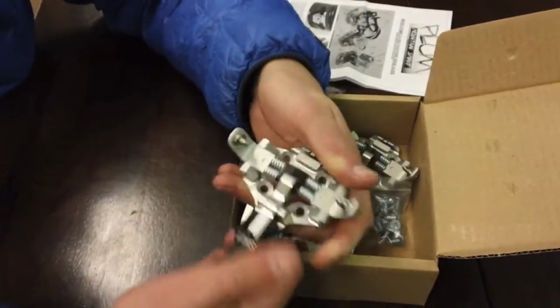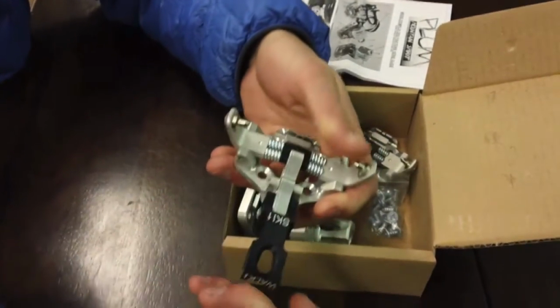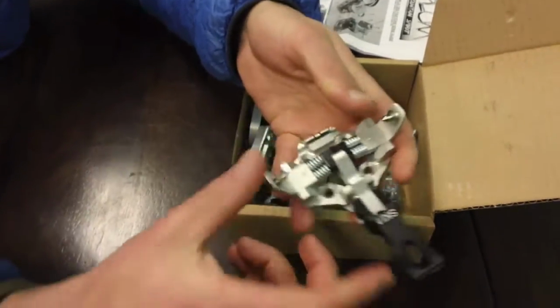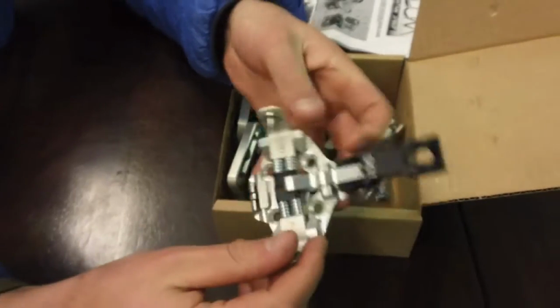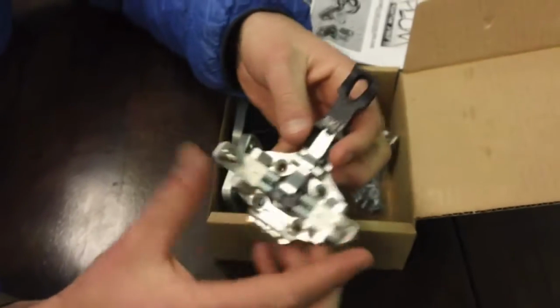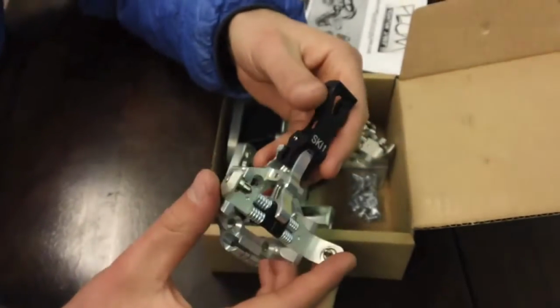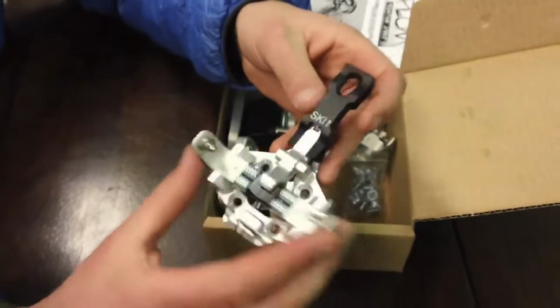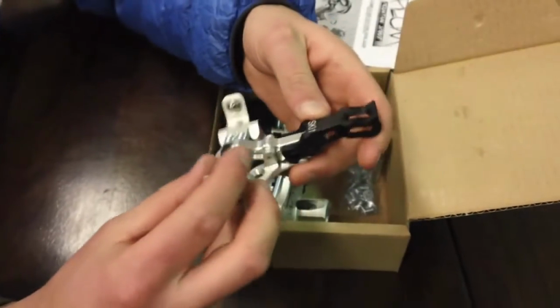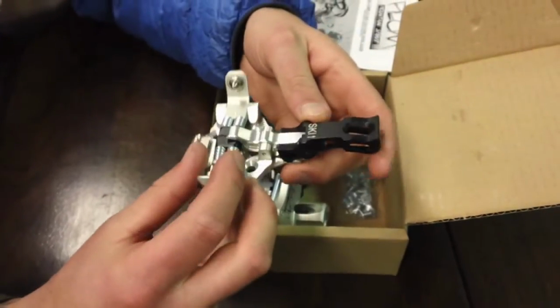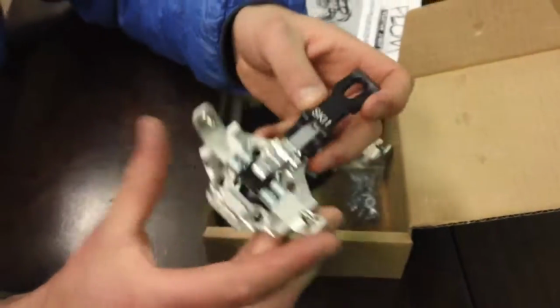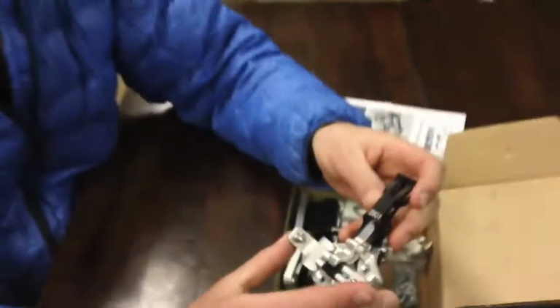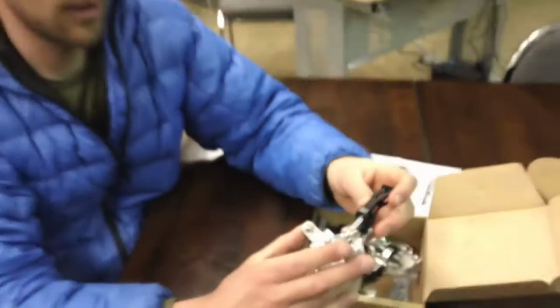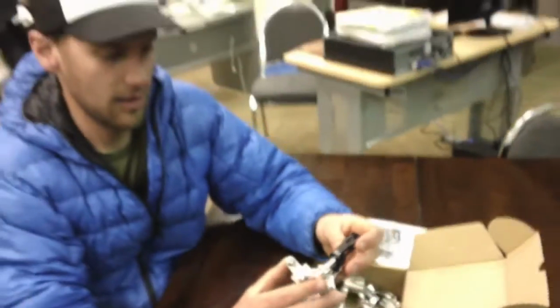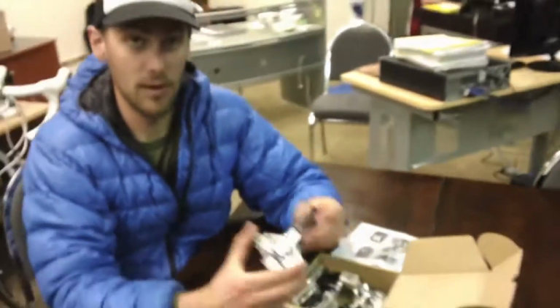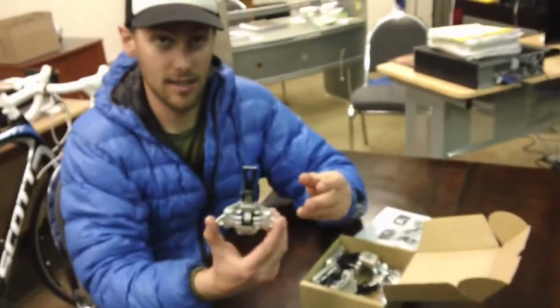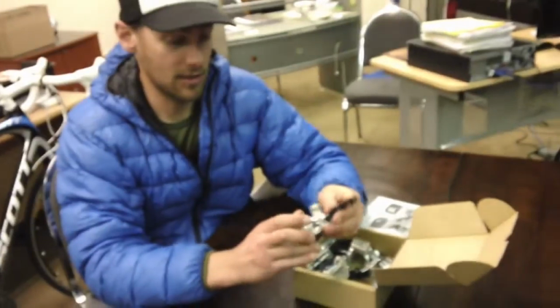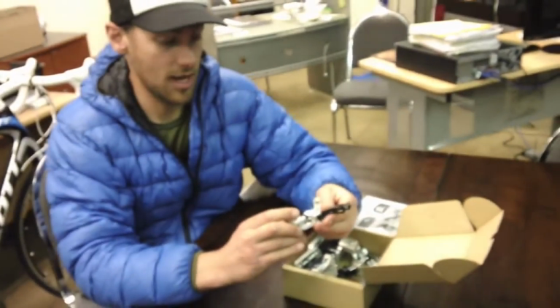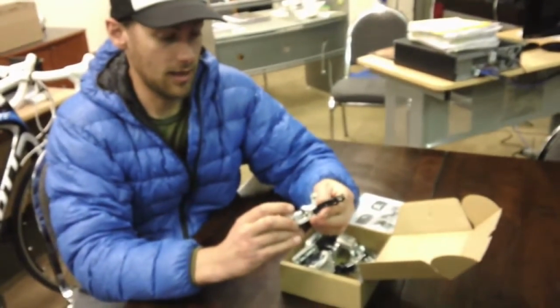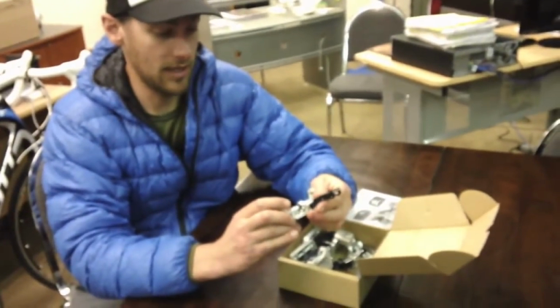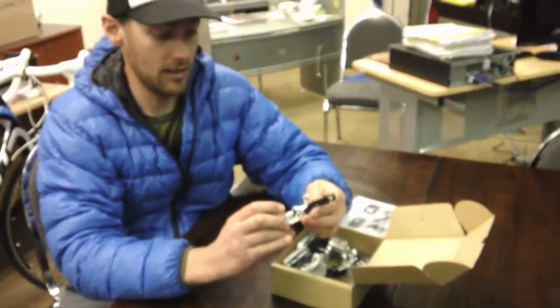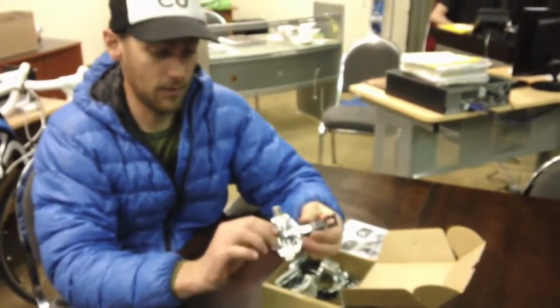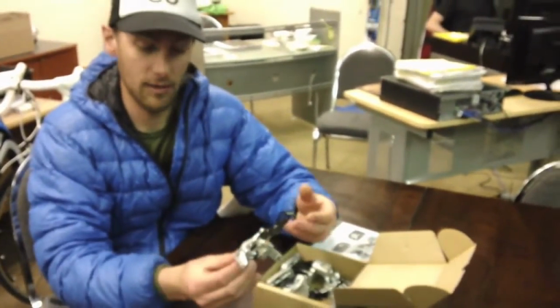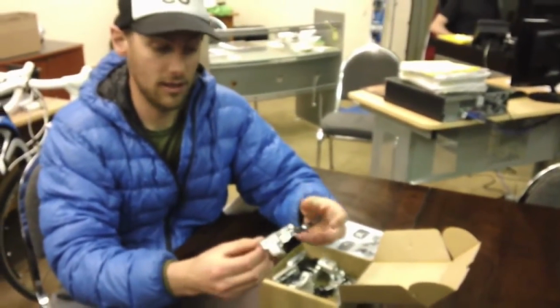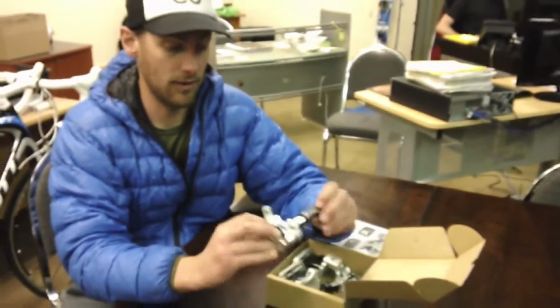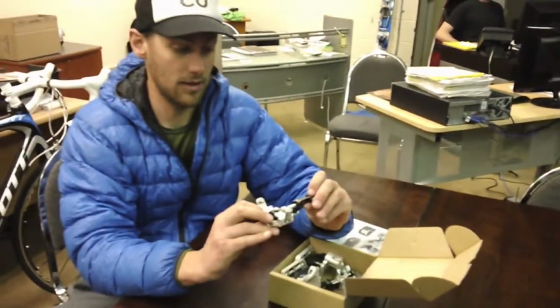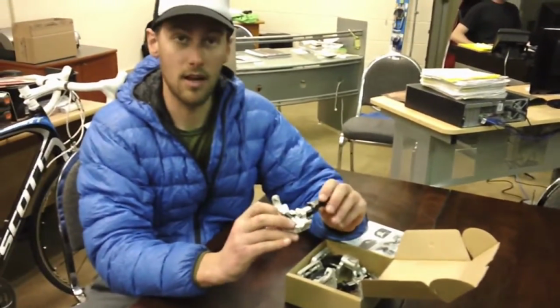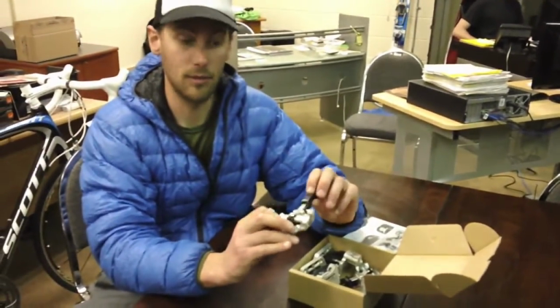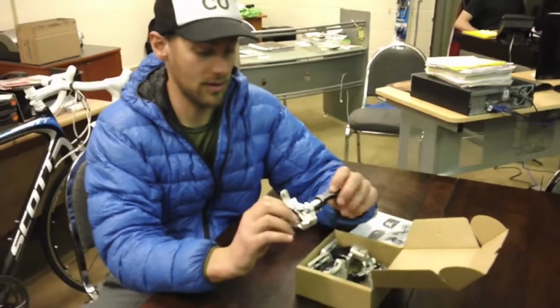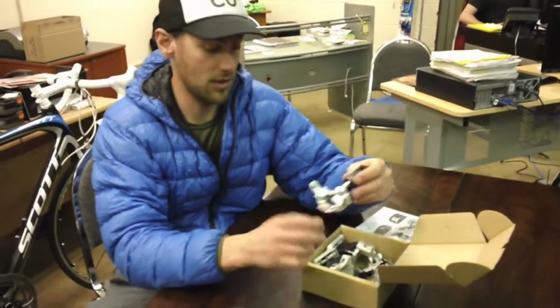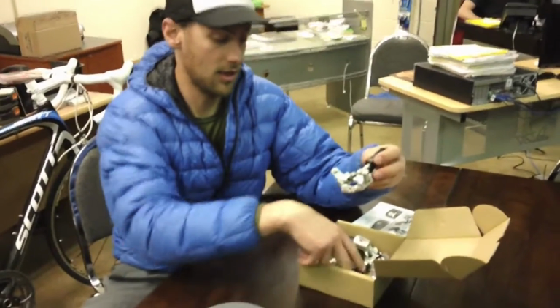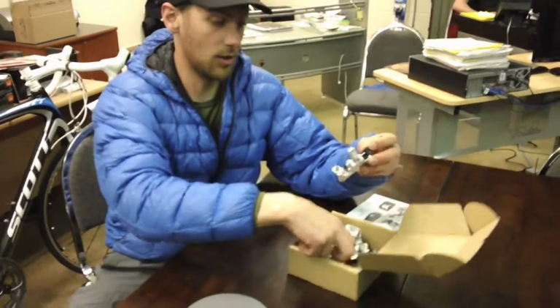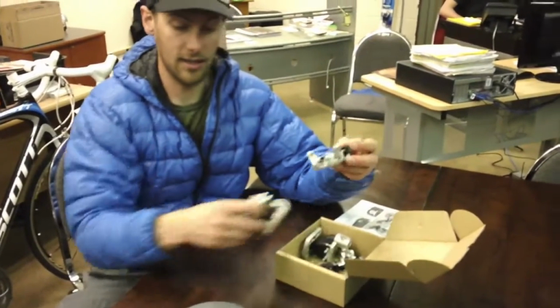Haven't skied it yet, but definitely excited to. We're actually headed up to BC in a few days to give these a shot, and from everything we can tell and everything we've heard, these things are awesome — great retention and a cool tech addition.